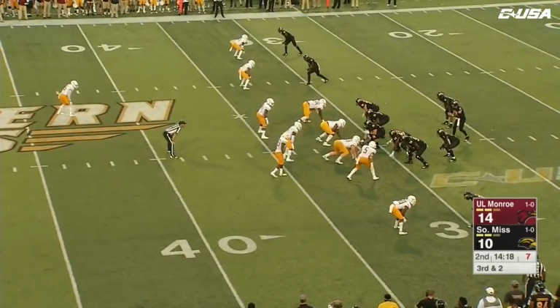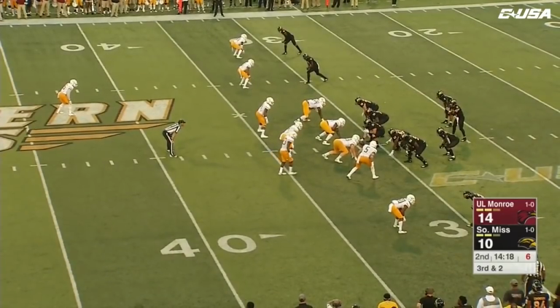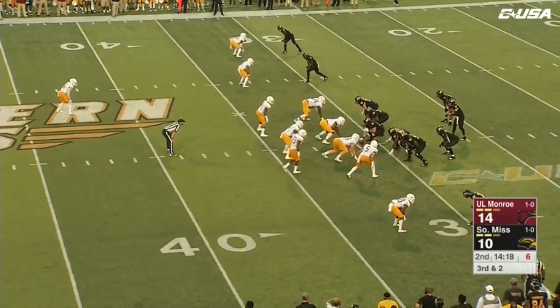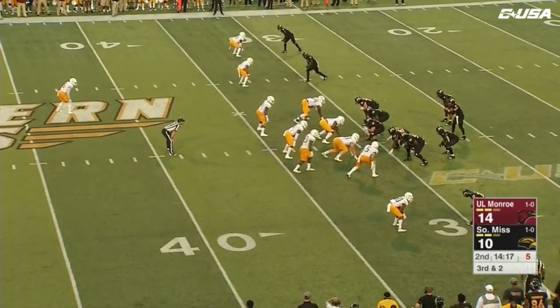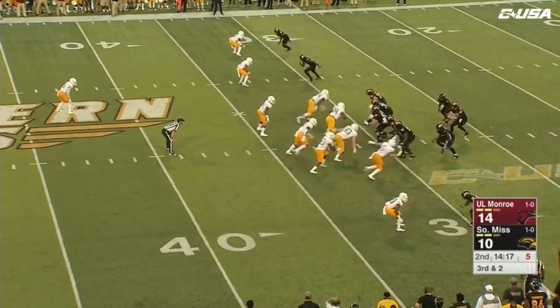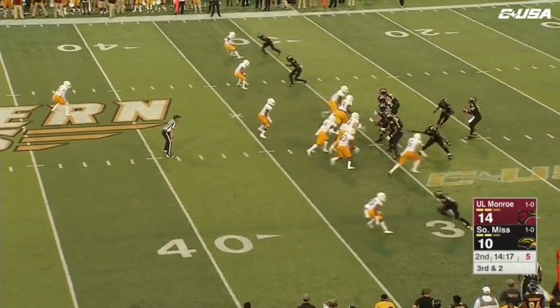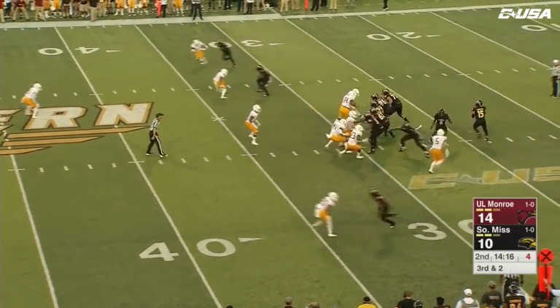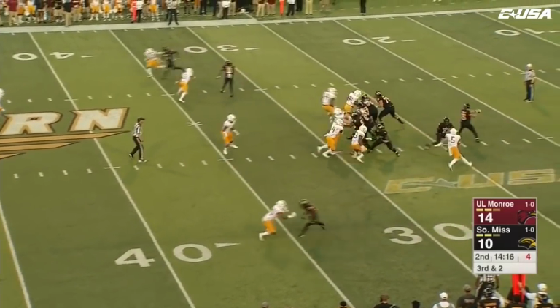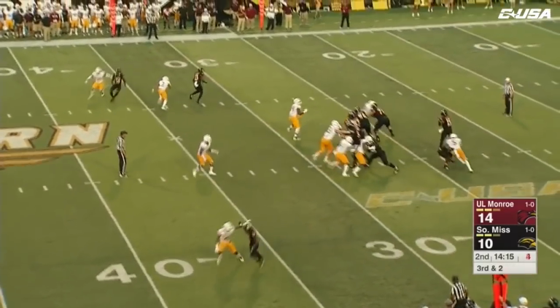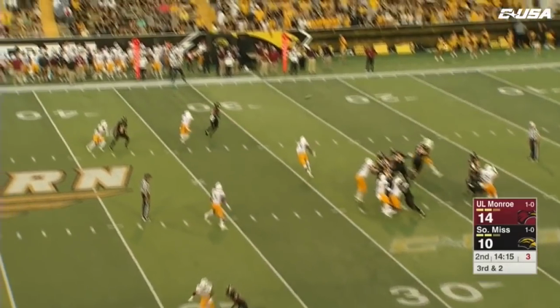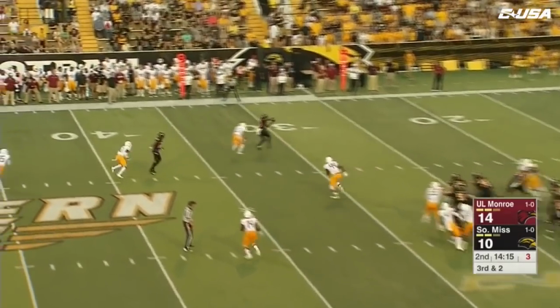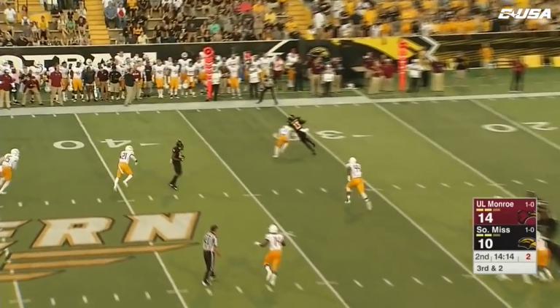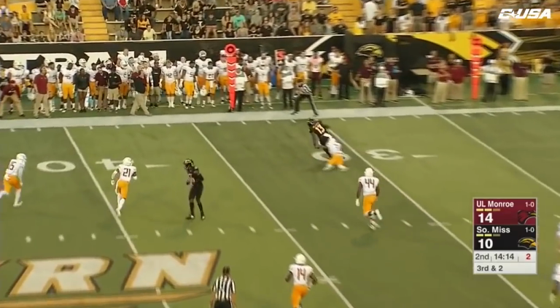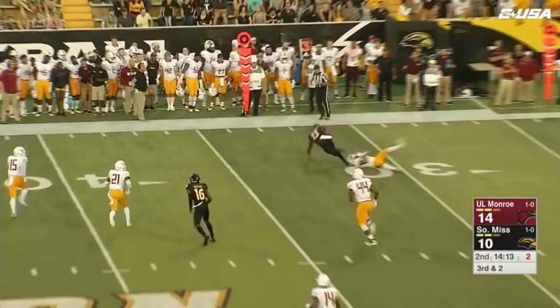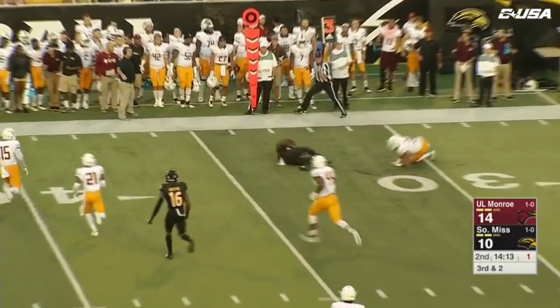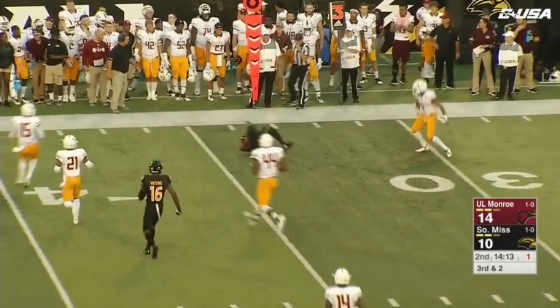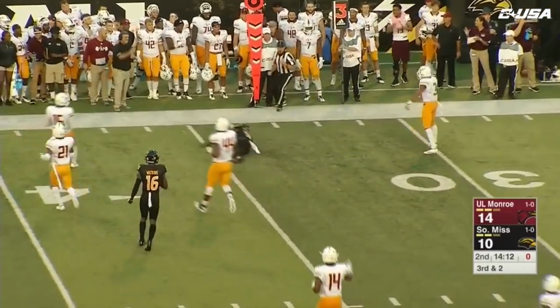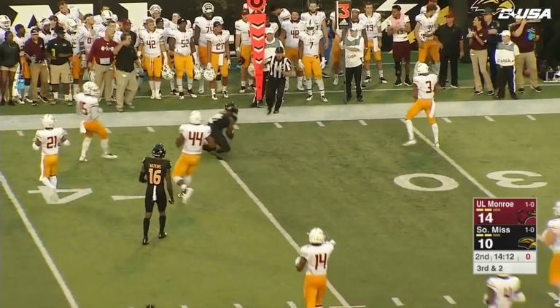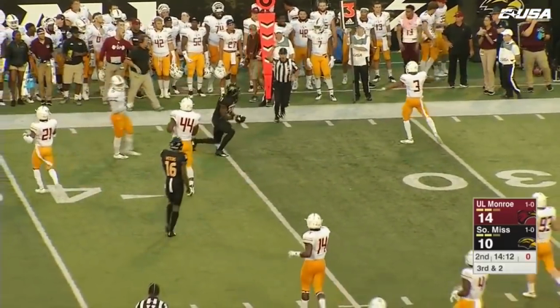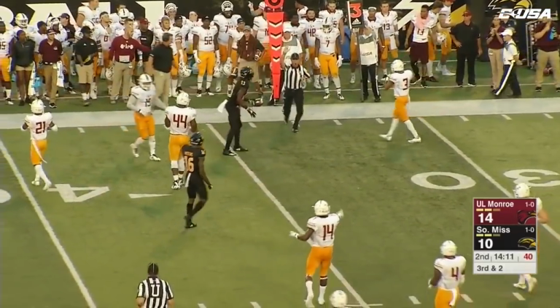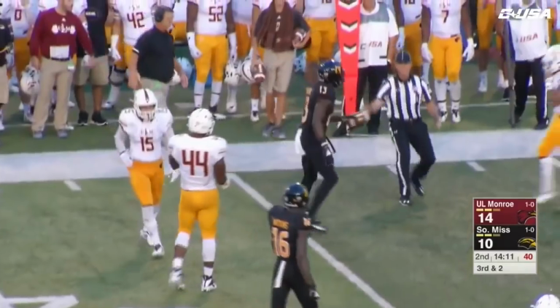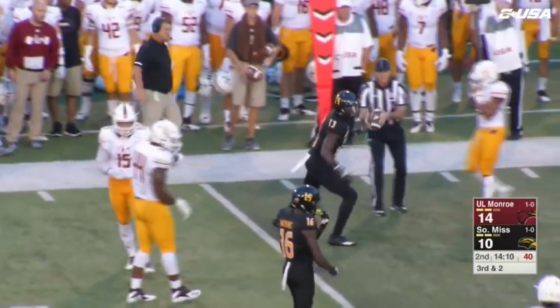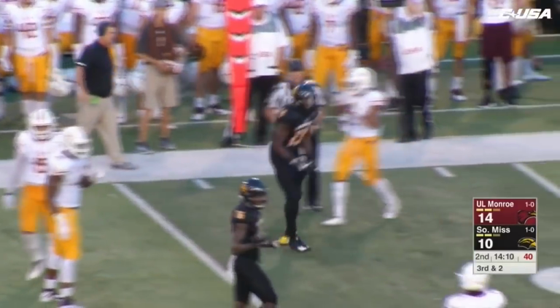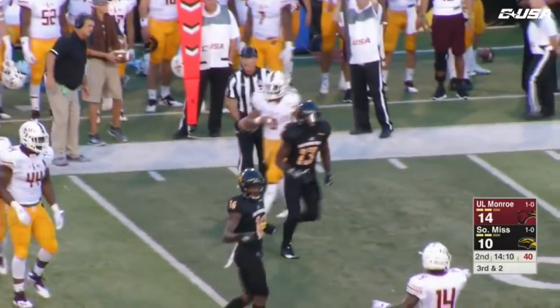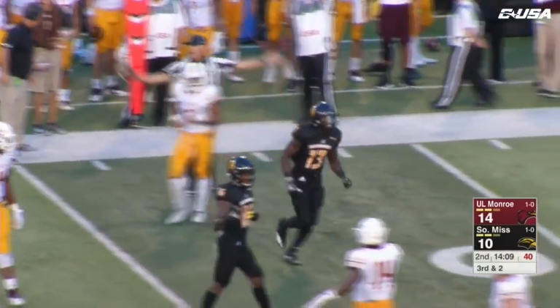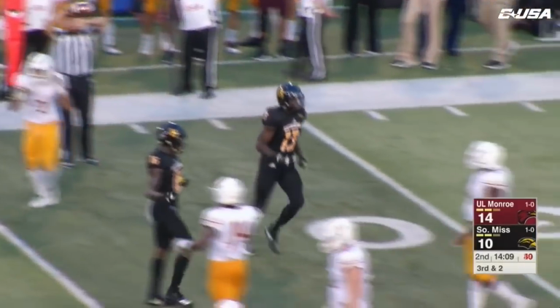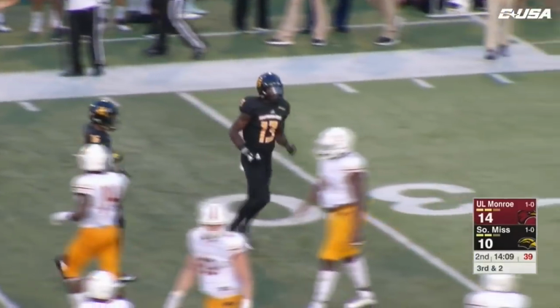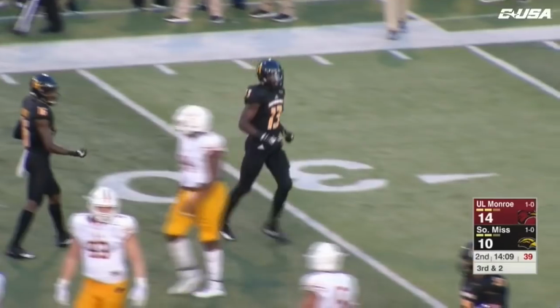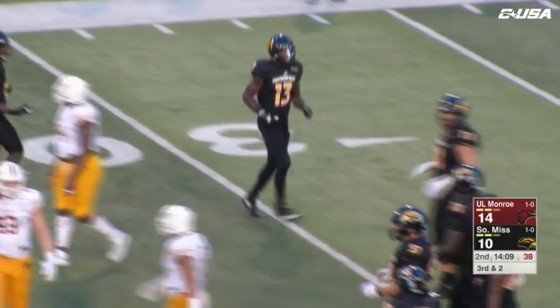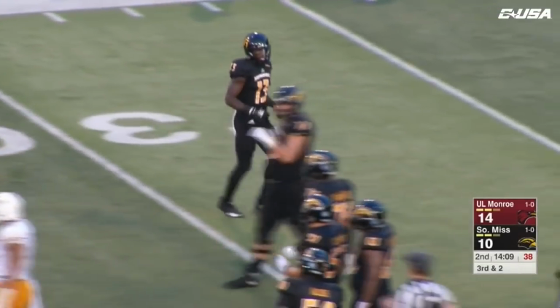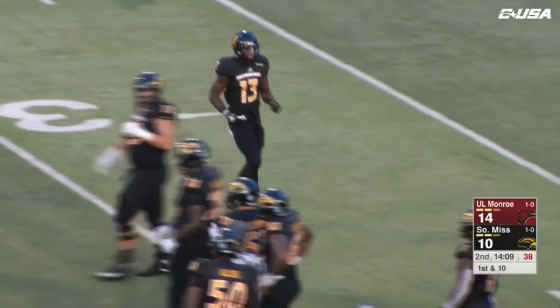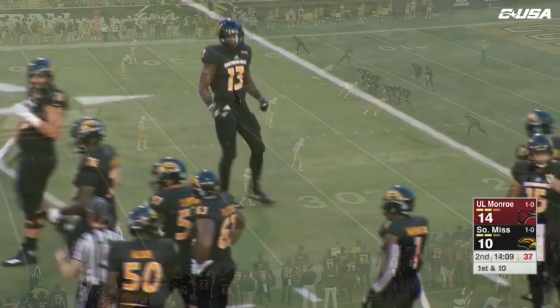He gets the audible from offensive coordinator Shannon Dawson. Abraham quickly takes the snap, wings it out — this is caught. That's number 13, Neal McLaurin, the junior college transfer out of Southwest Mississippi Community College.